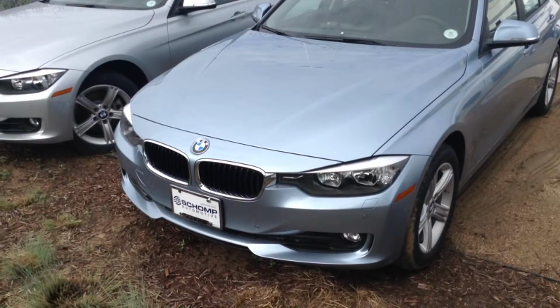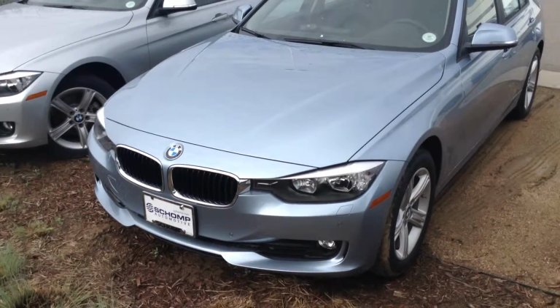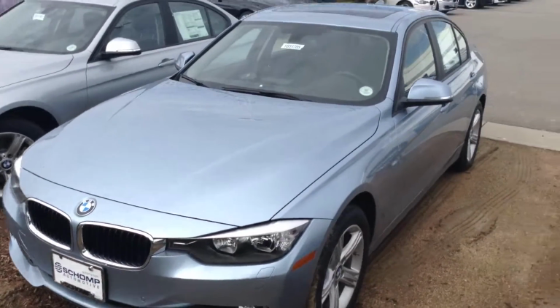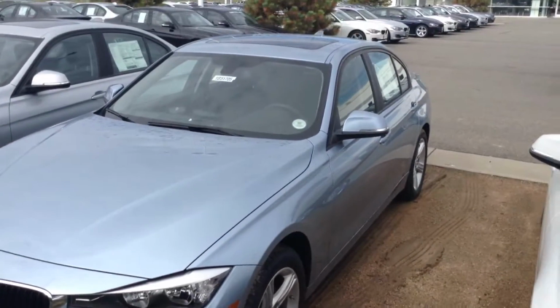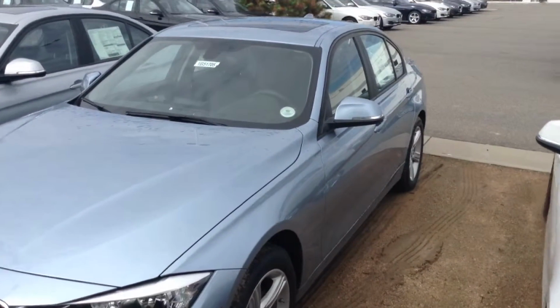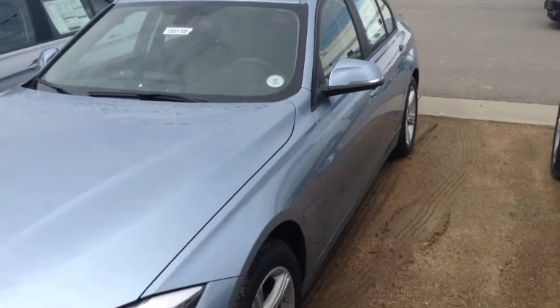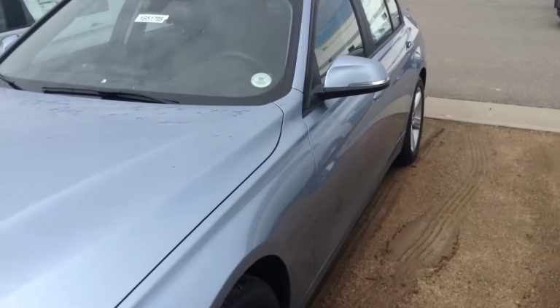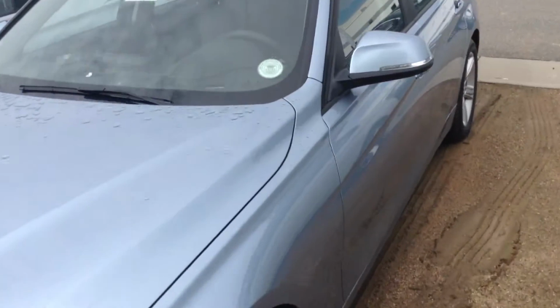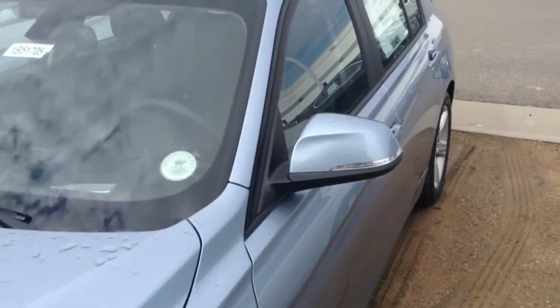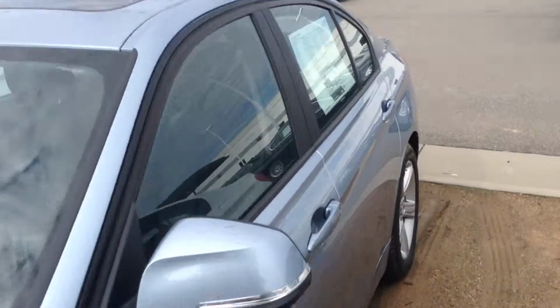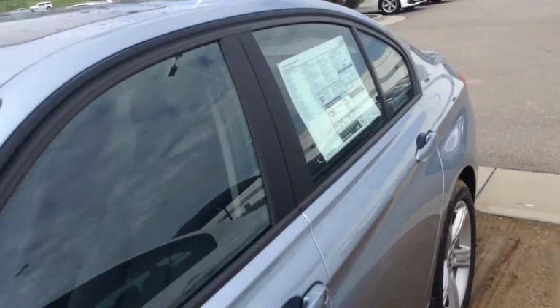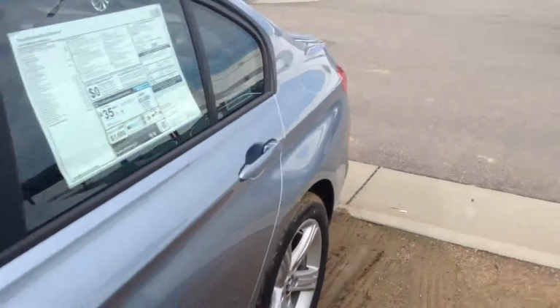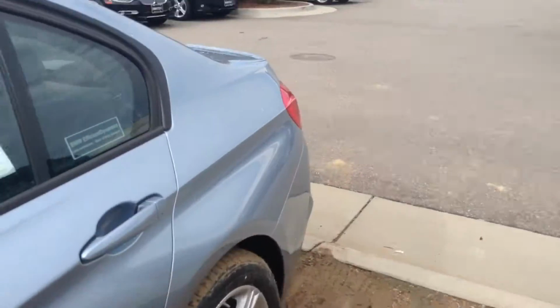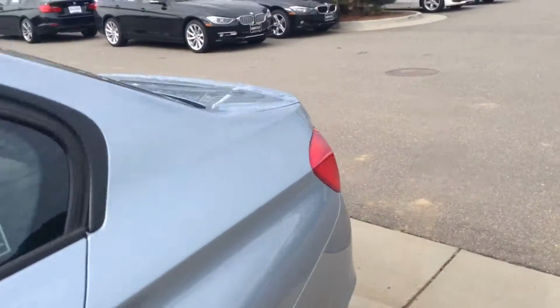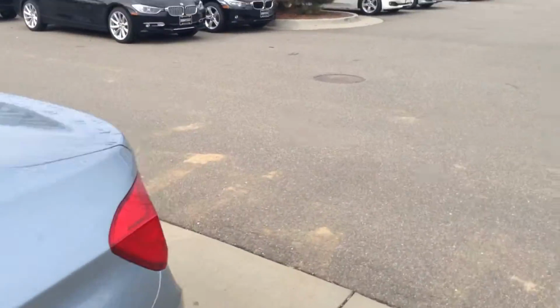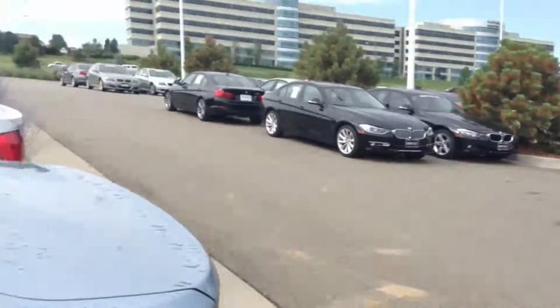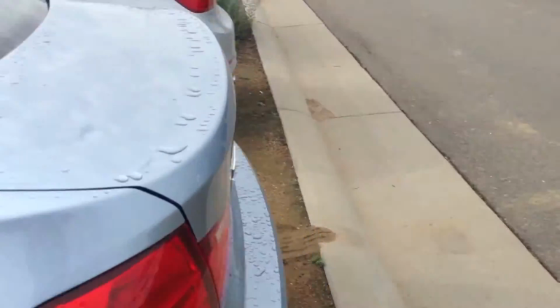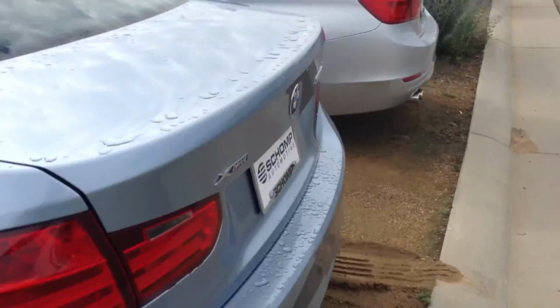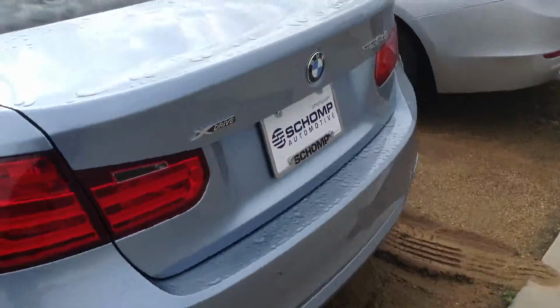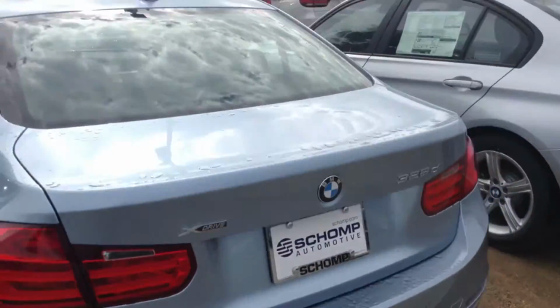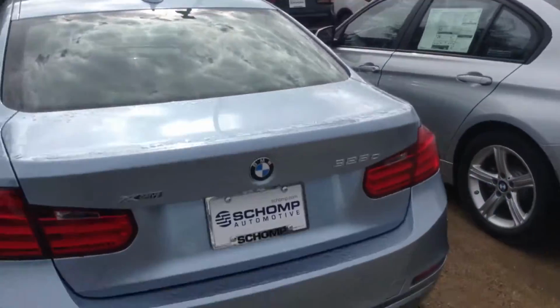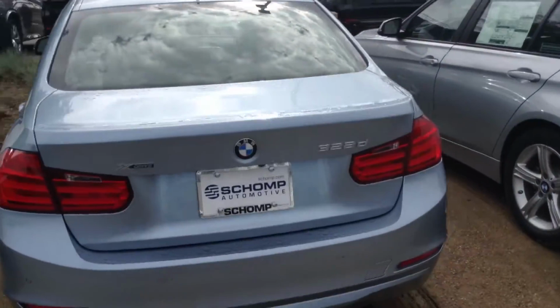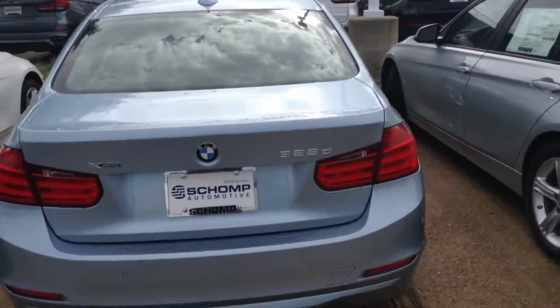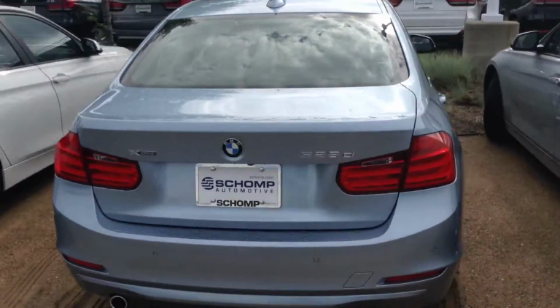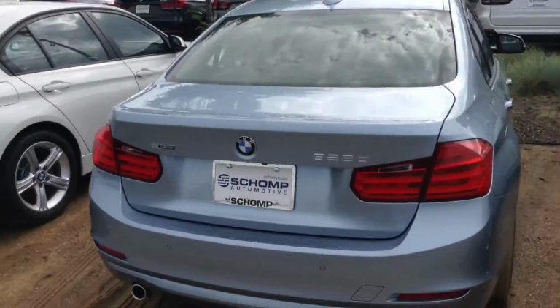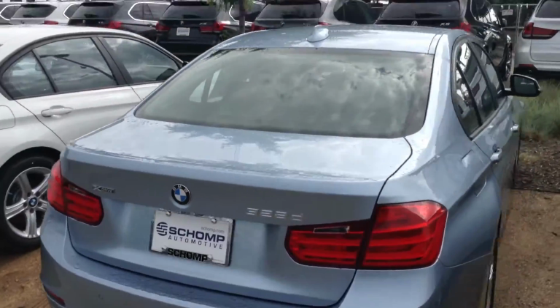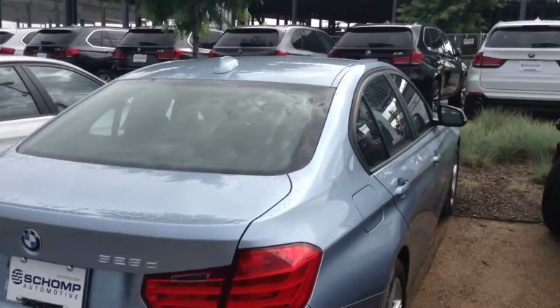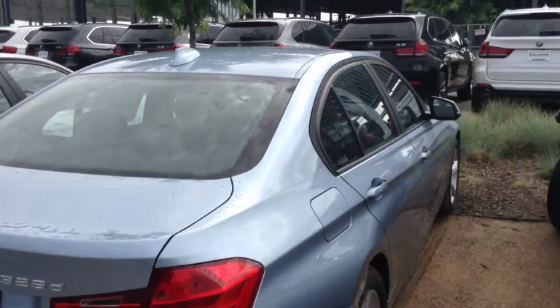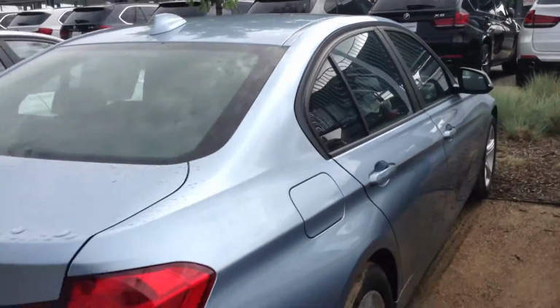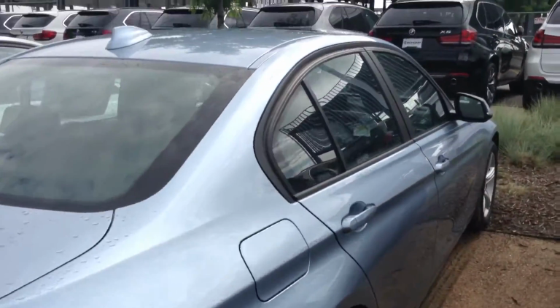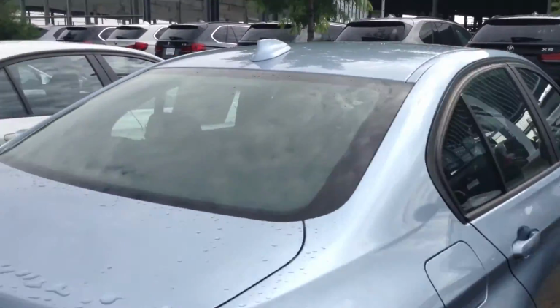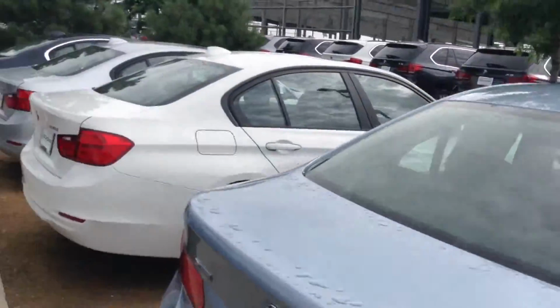Good morning, Scott. Justin here over at Chomp. Wanted to send you a quick video of the 328D you inquired on. Four-cylinder diesel engine — these are really well-built engines and a lot of fun to drive. High efficiency, great cars.